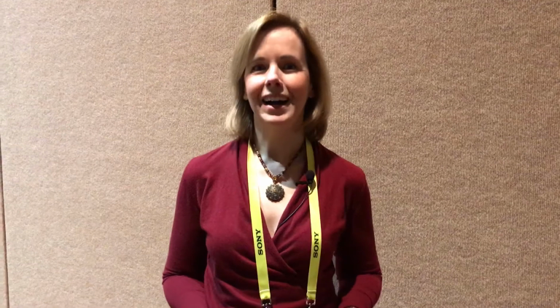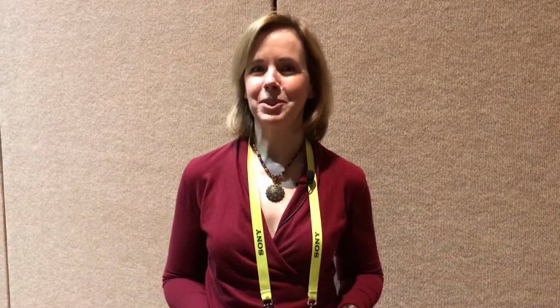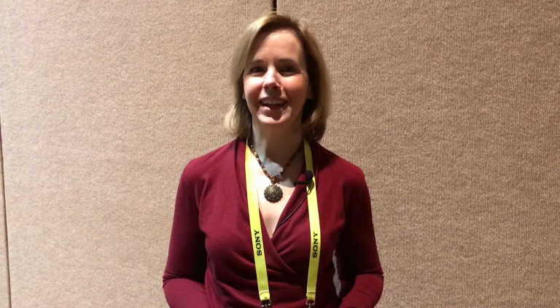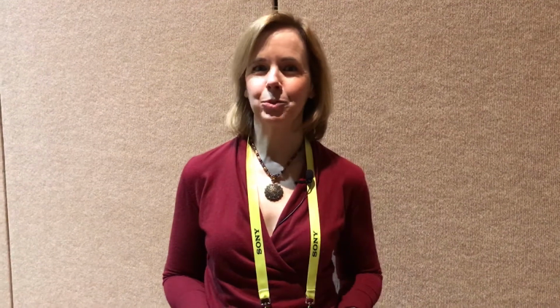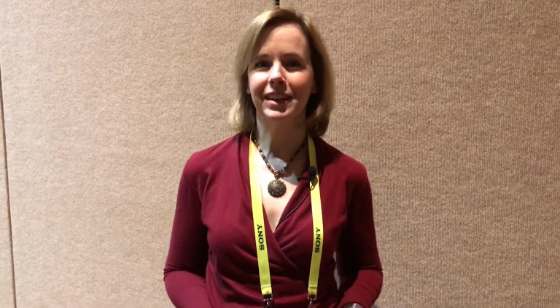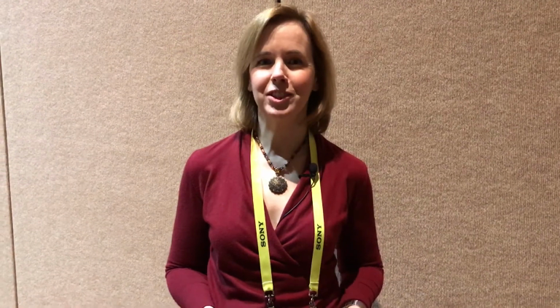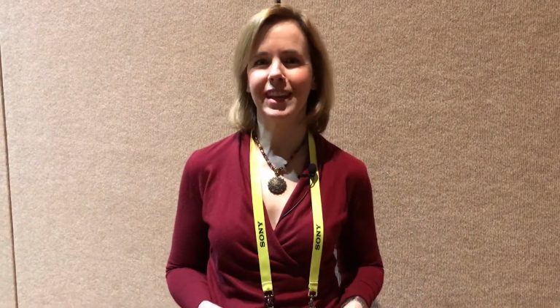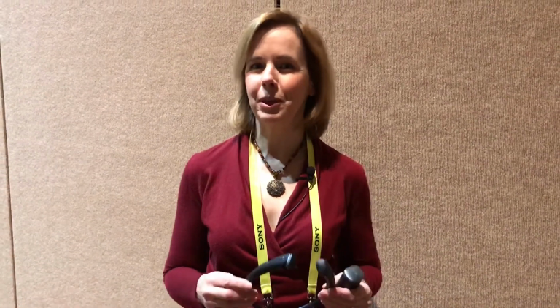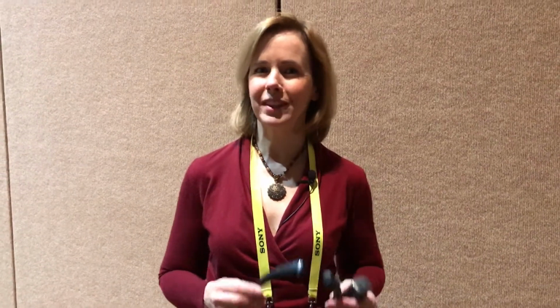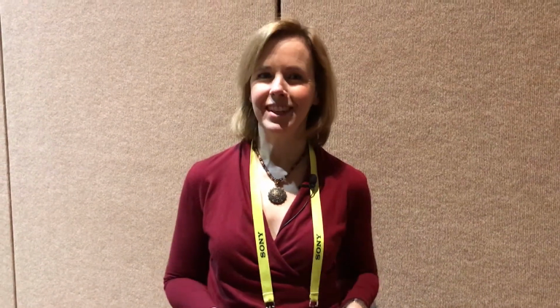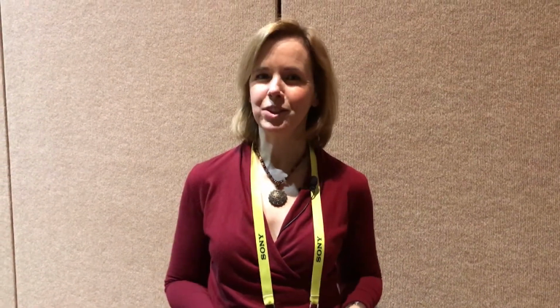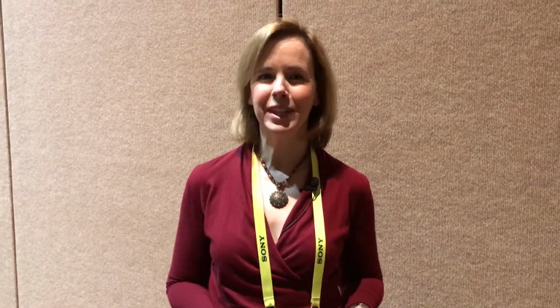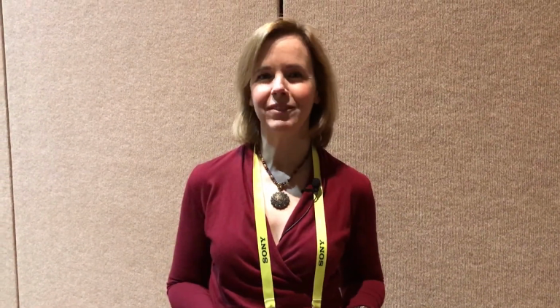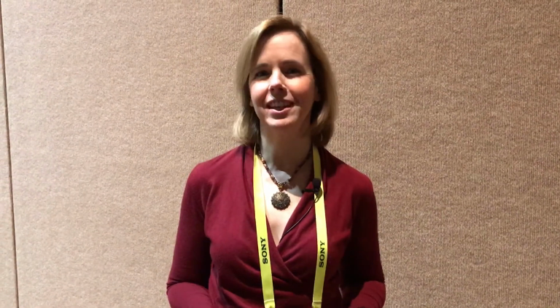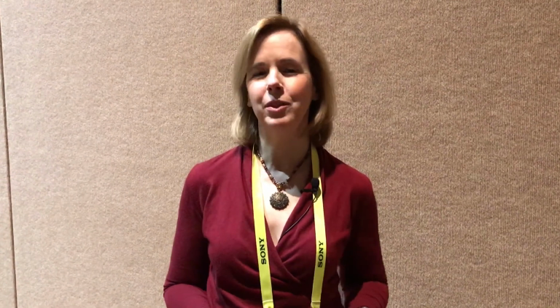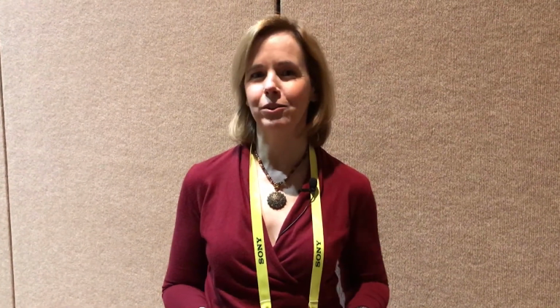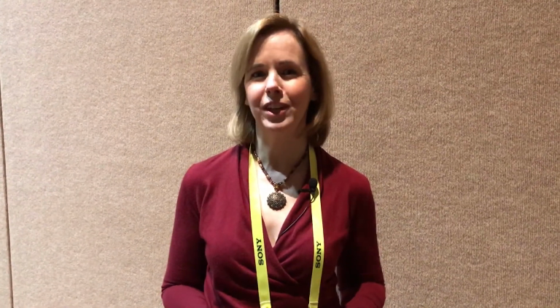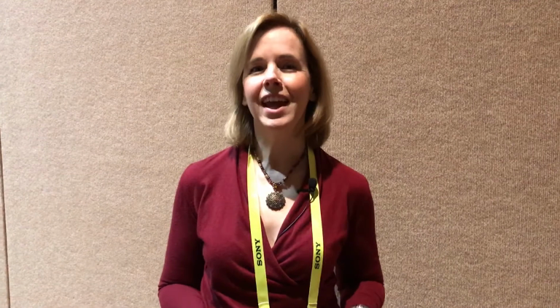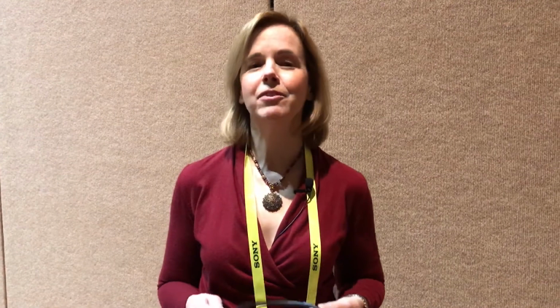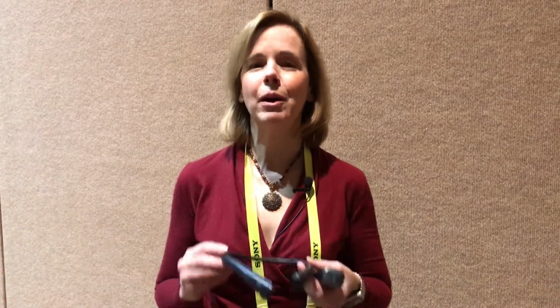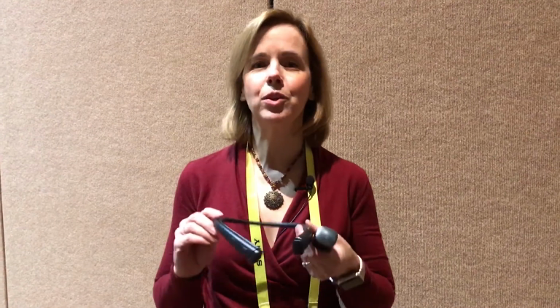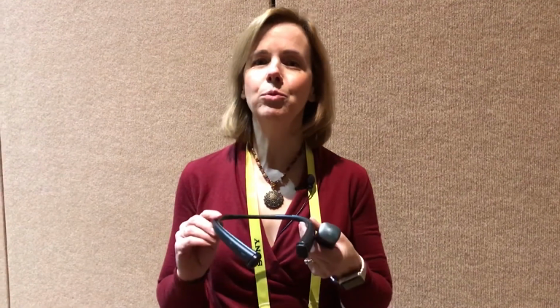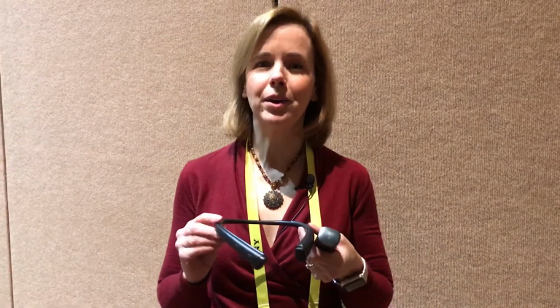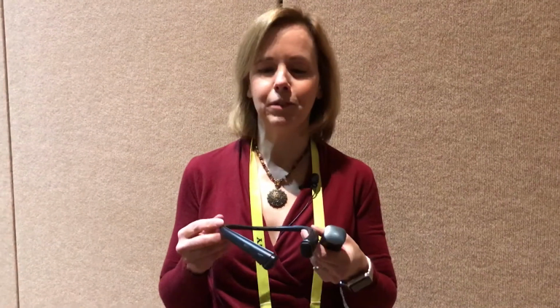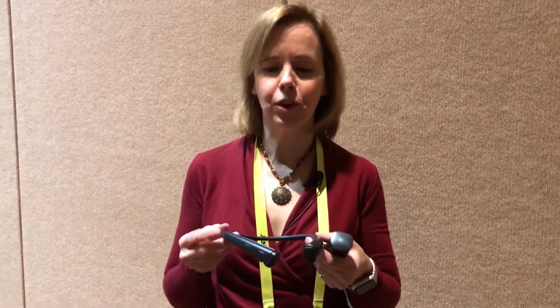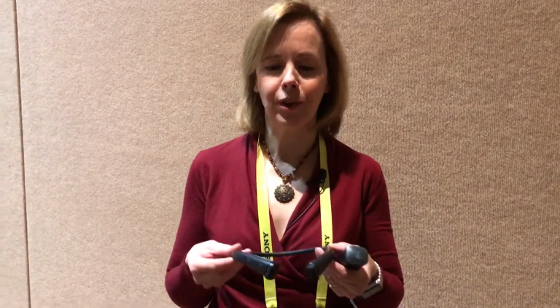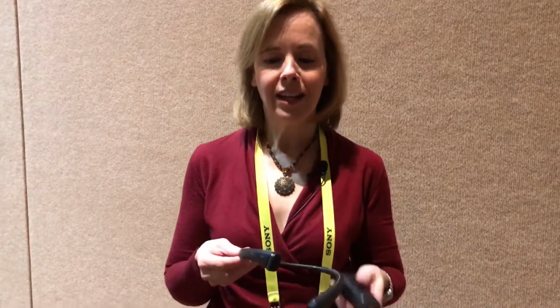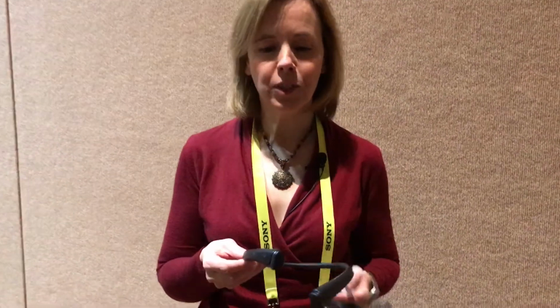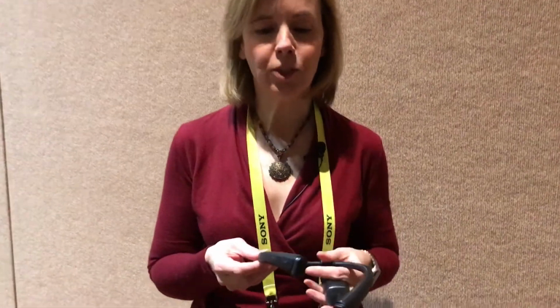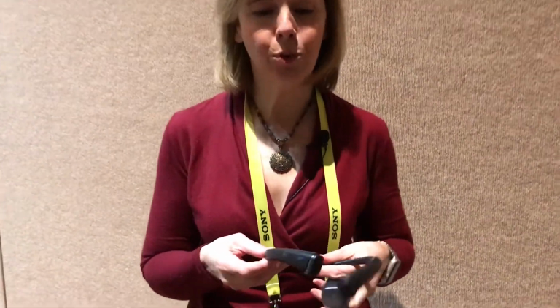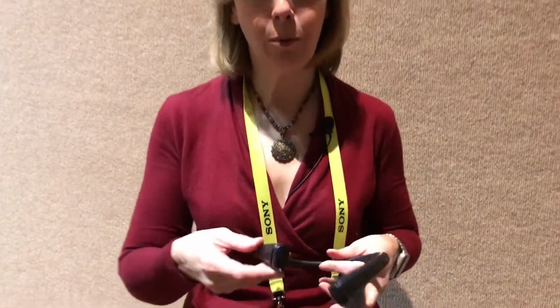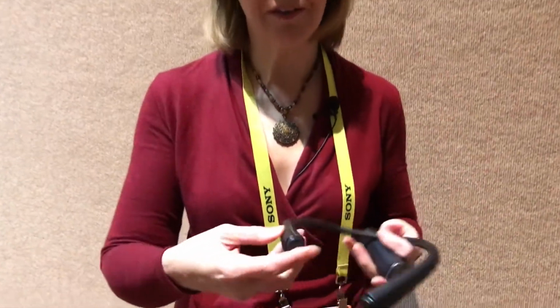Hi, I'm Suzanne Cantra with Techlicious and I'm here at CES 2017 with LG and they've come out with a new model of their tone. Now this one is truly wireless.